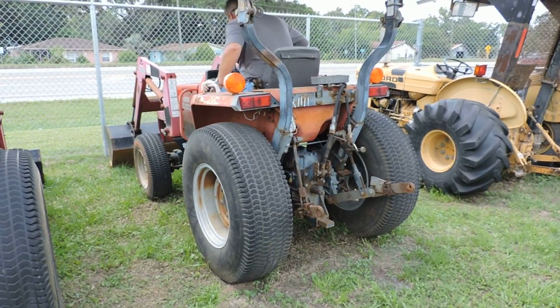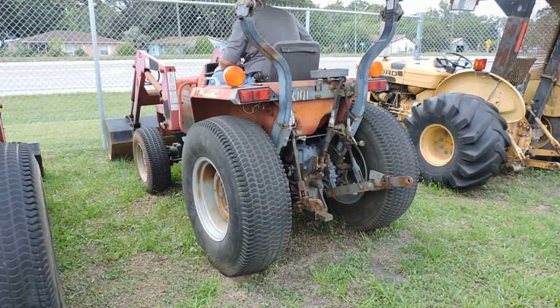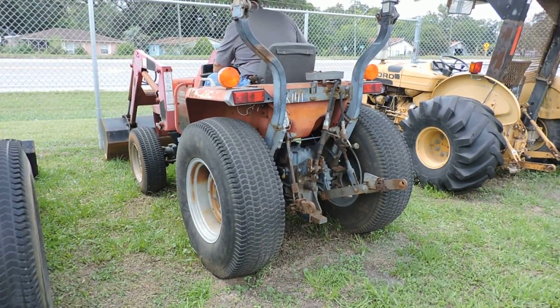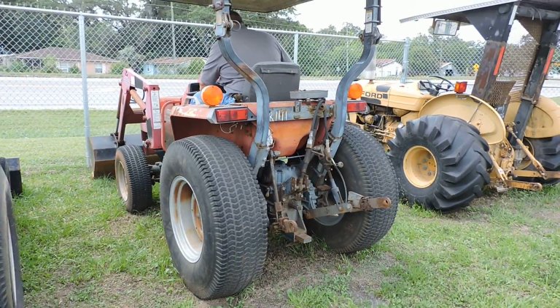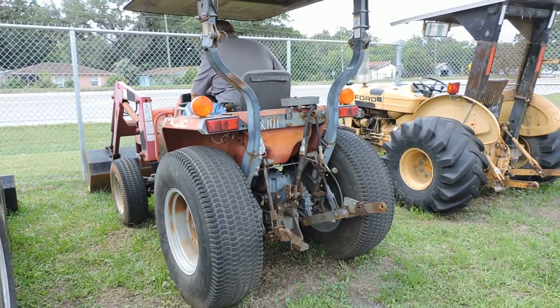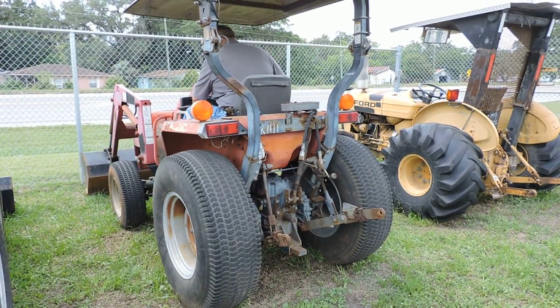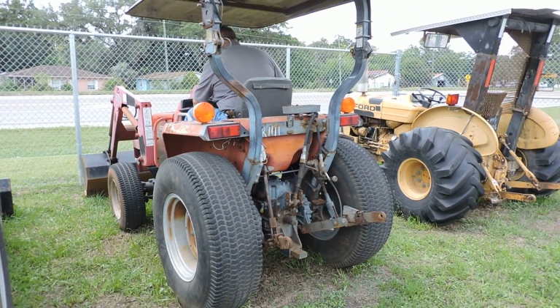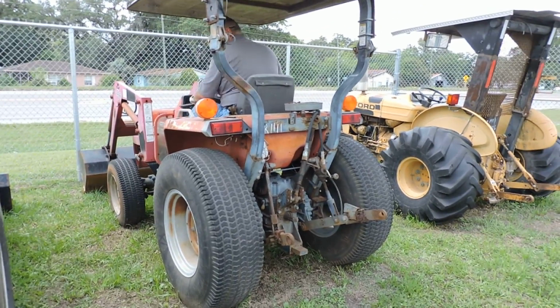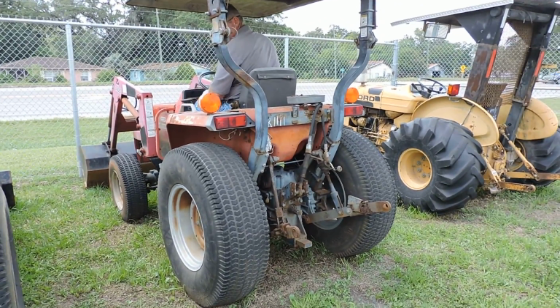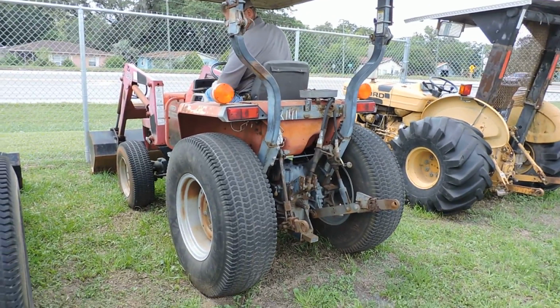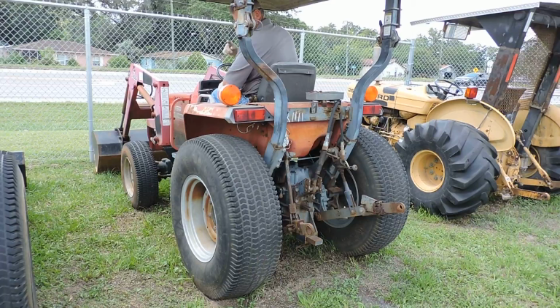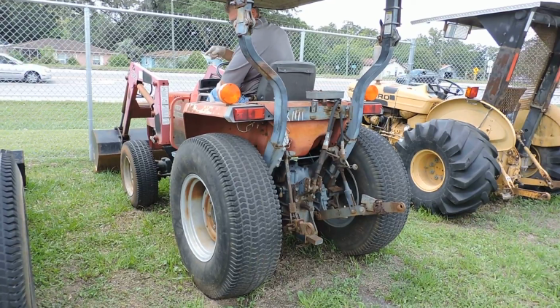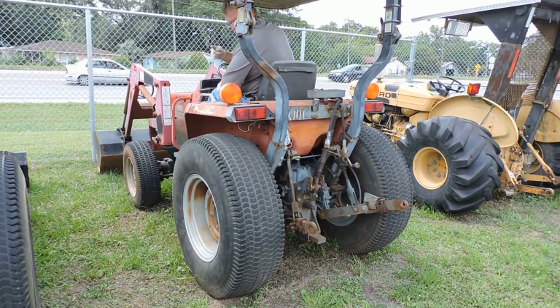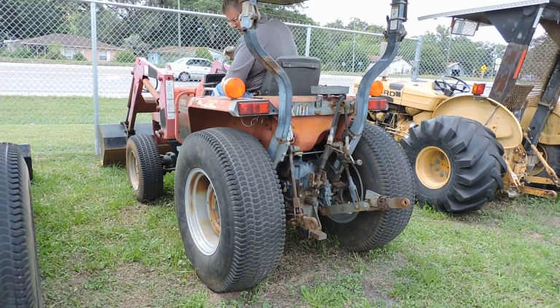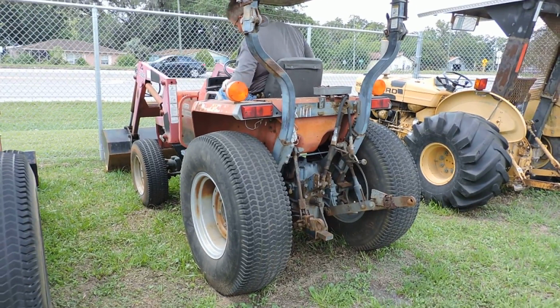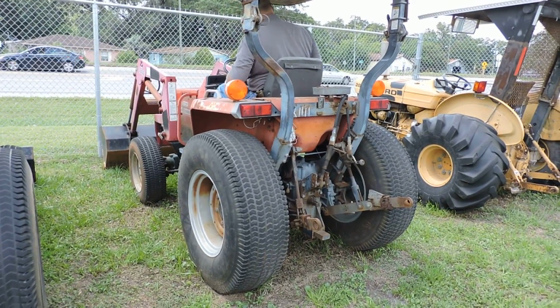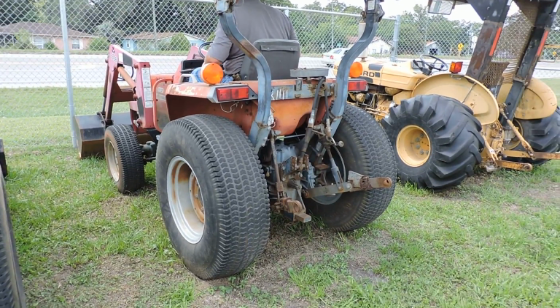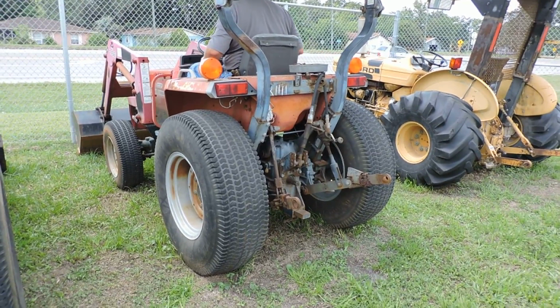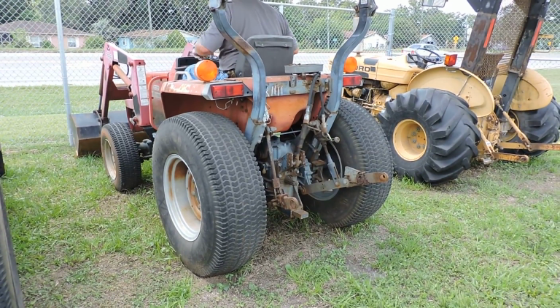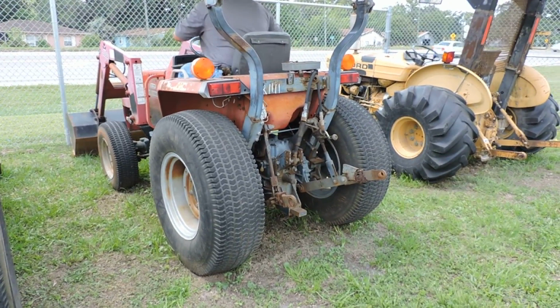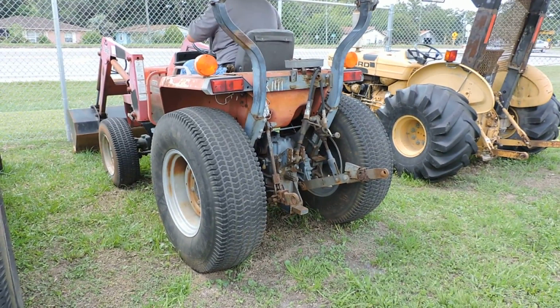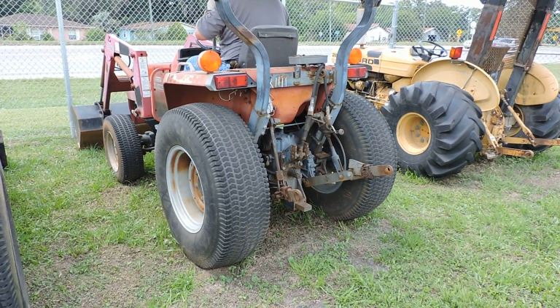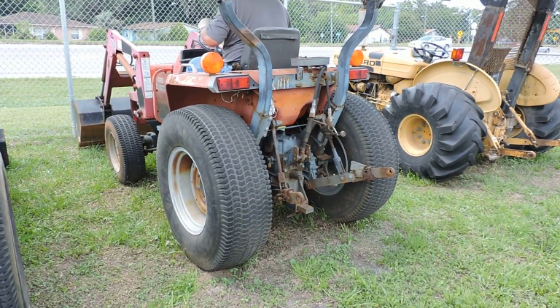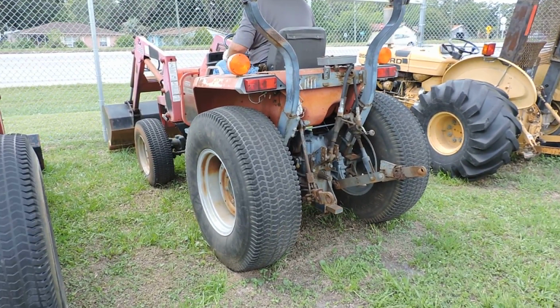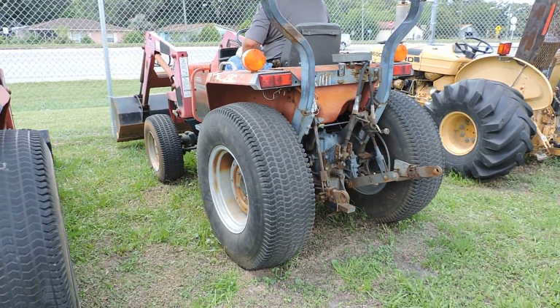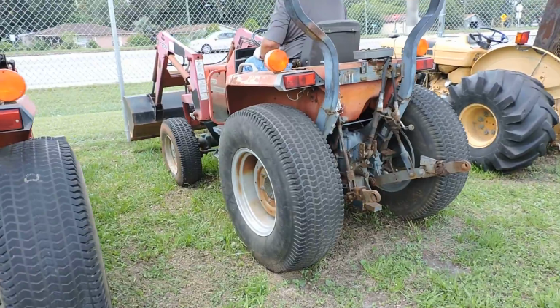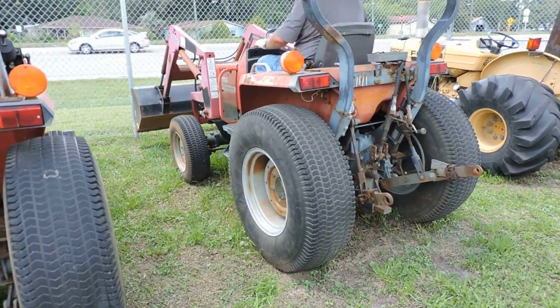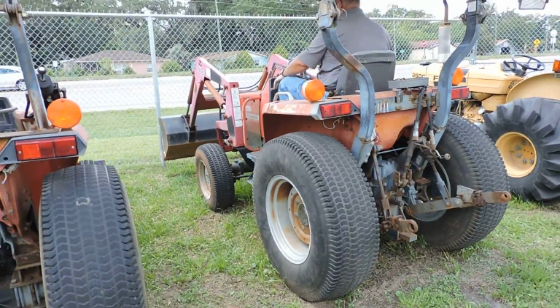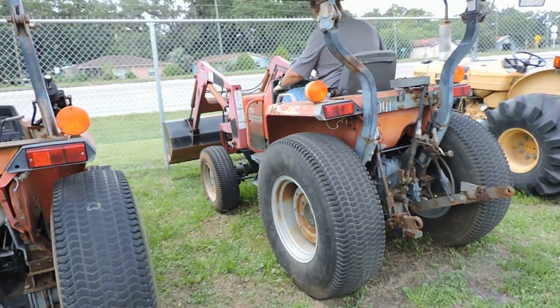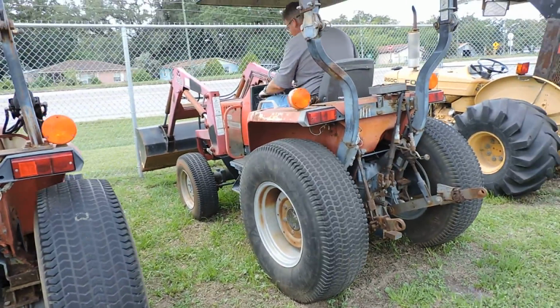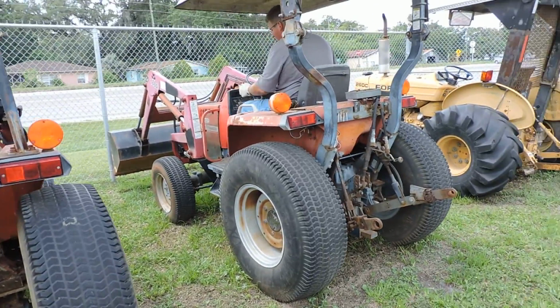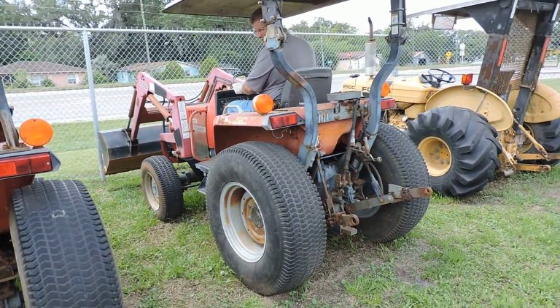Okay, this here is HR 1111, another Massey Ferguson. PTO is working. Lift goes up and down.